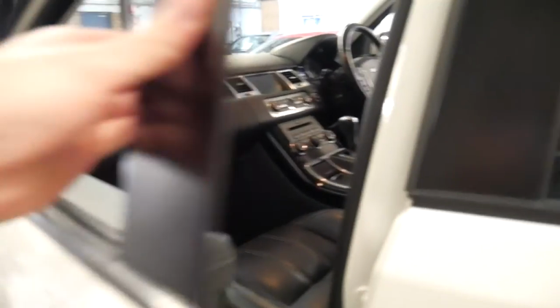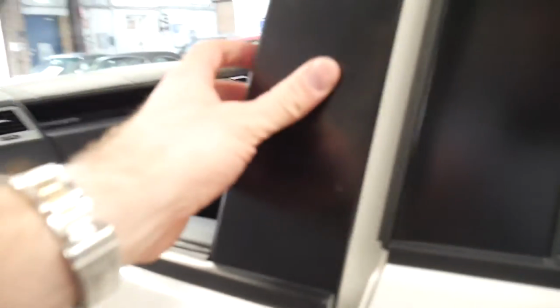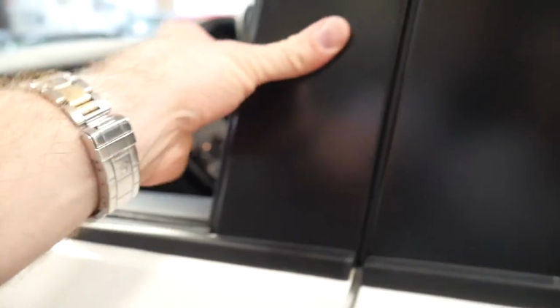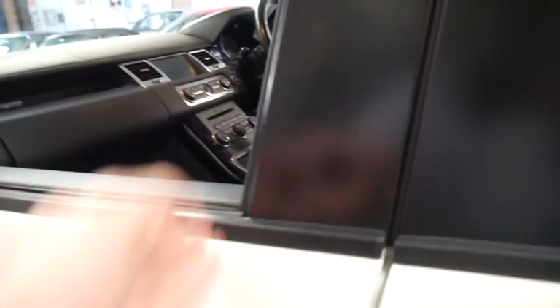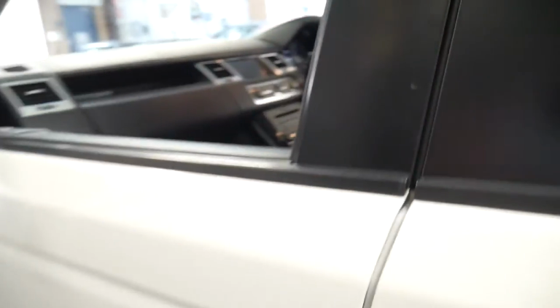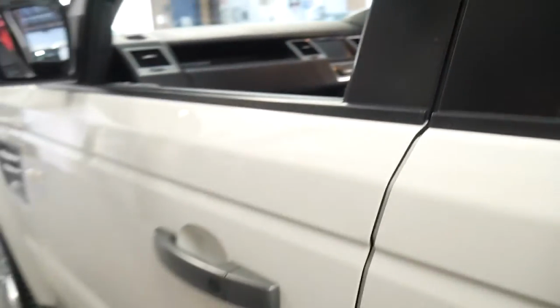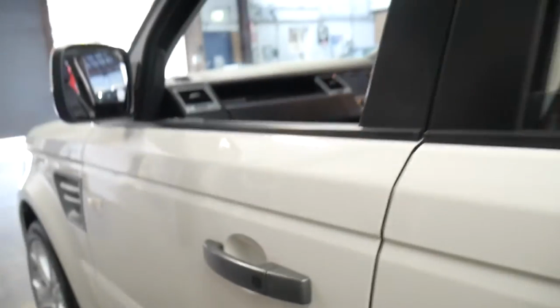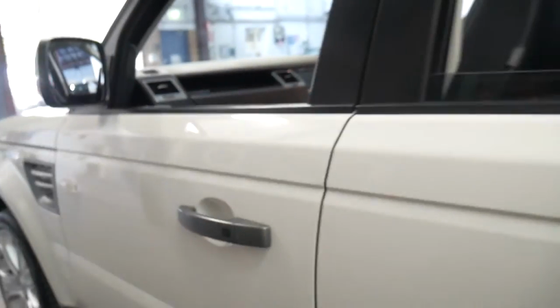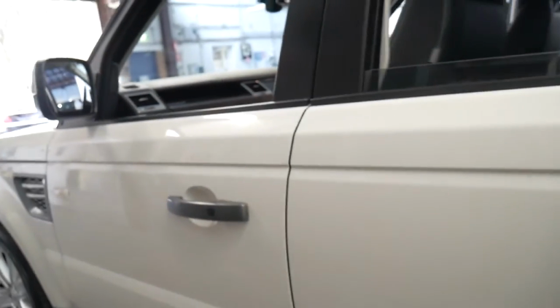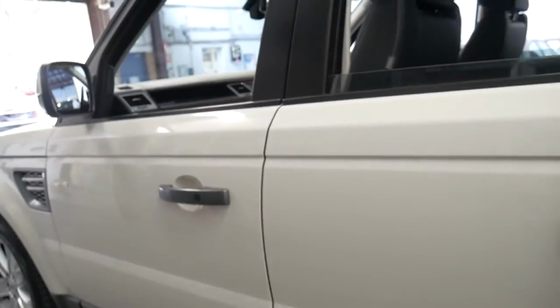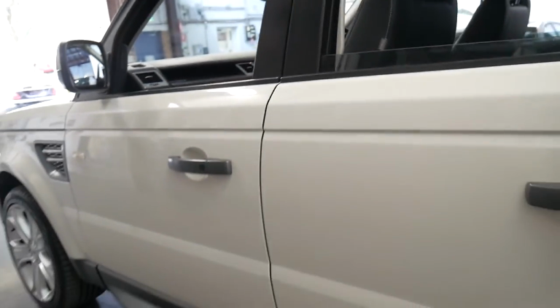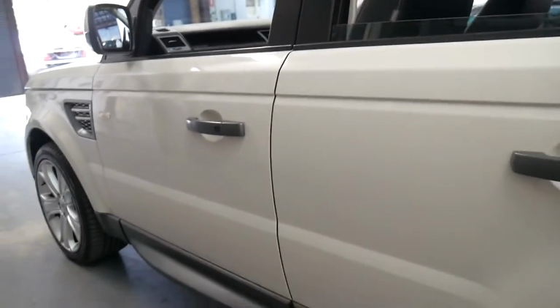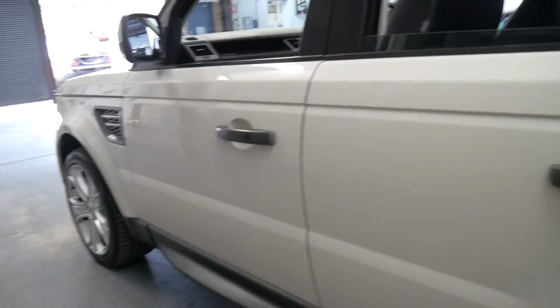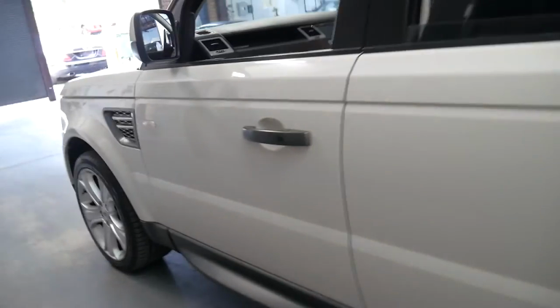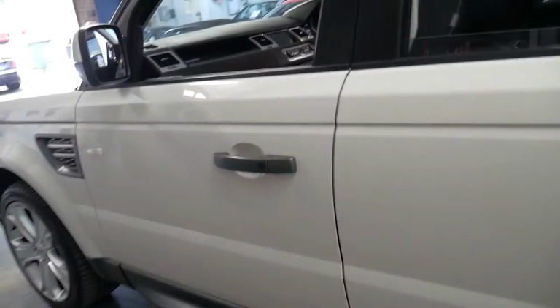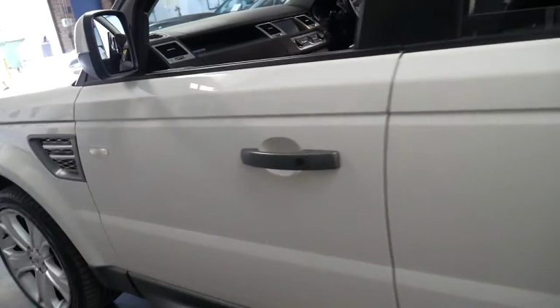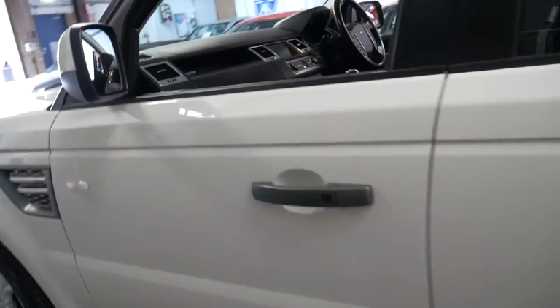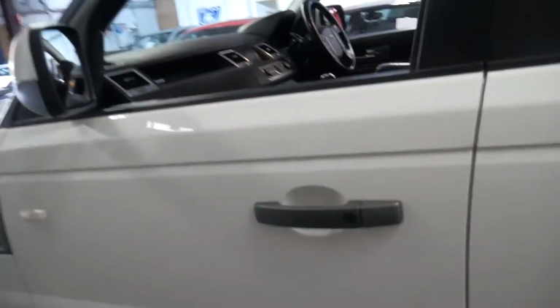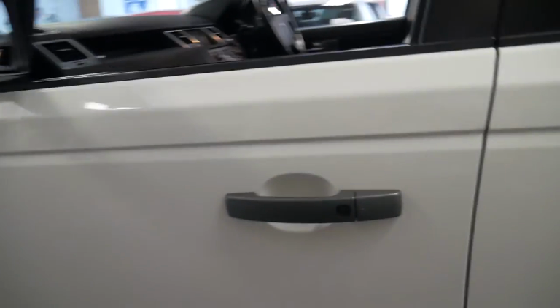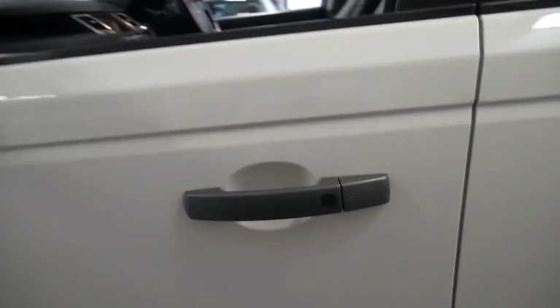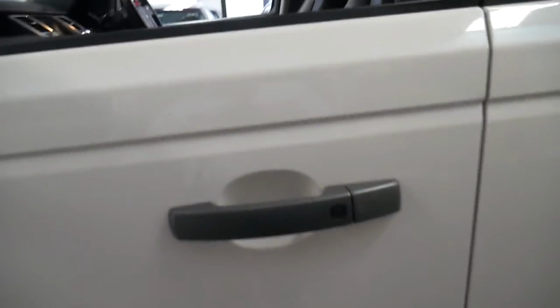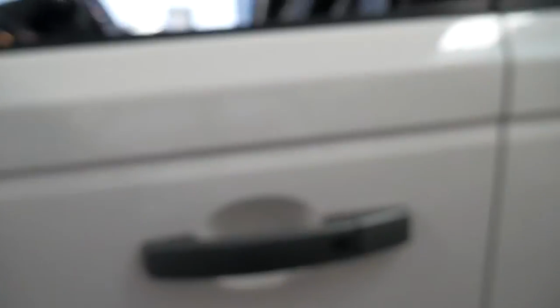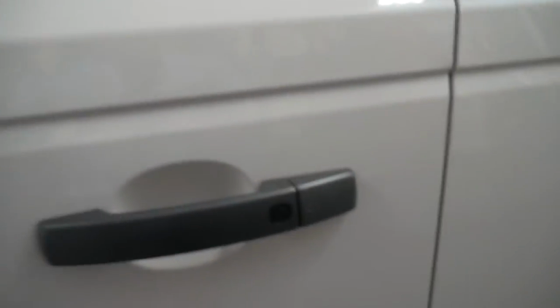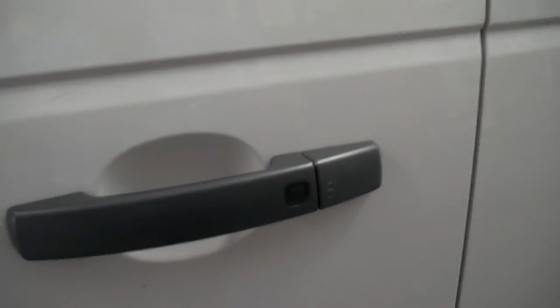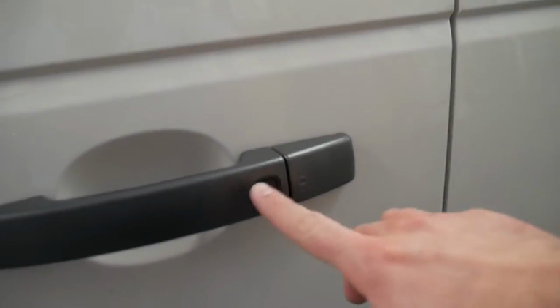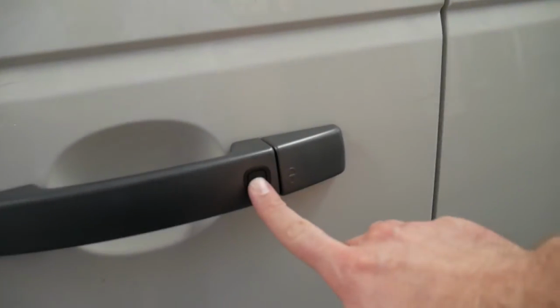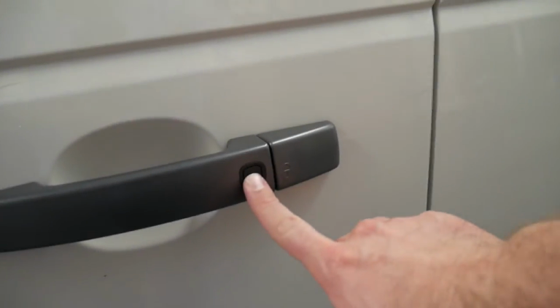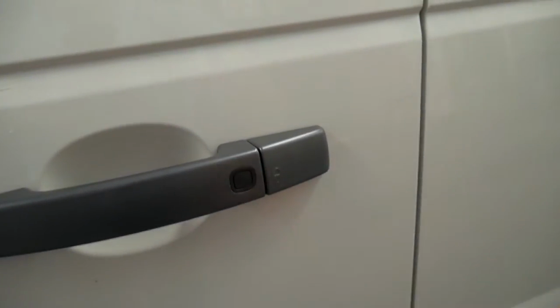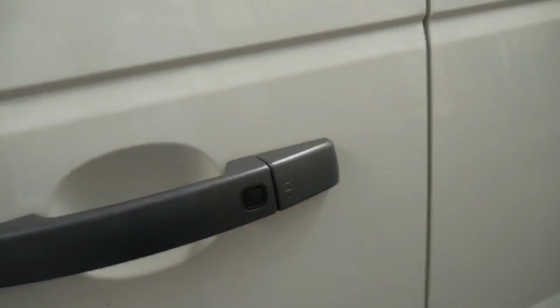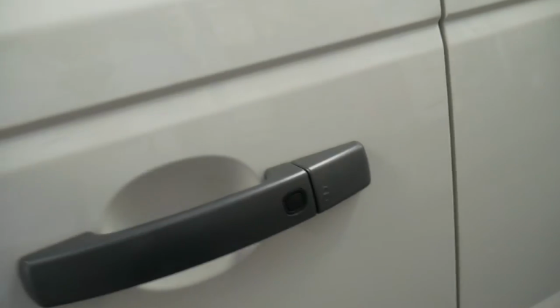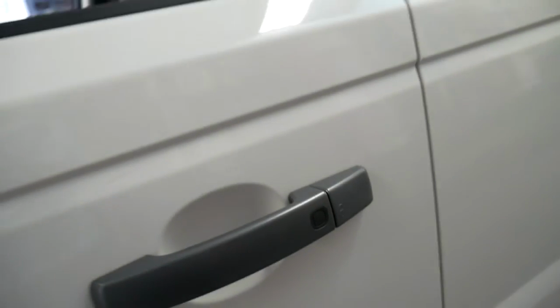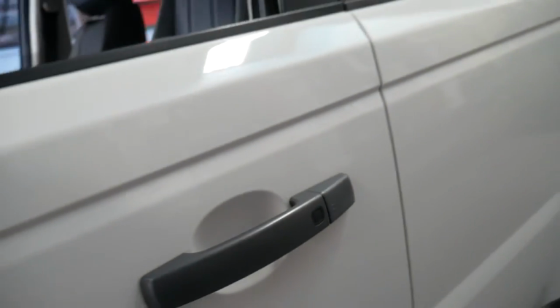It does have a good service history. It's got the two original remote keys and it's even got keyless entry, so you can see the little rubber buttons on the door handles.